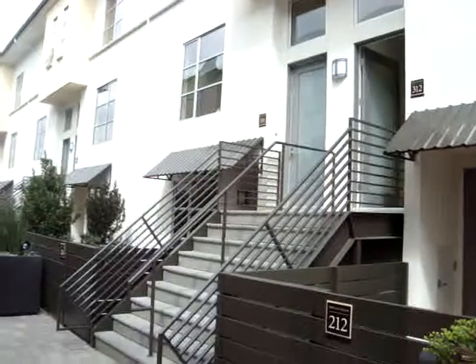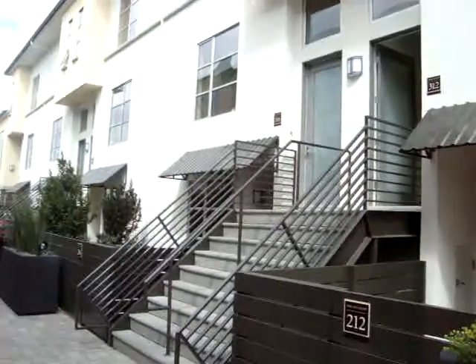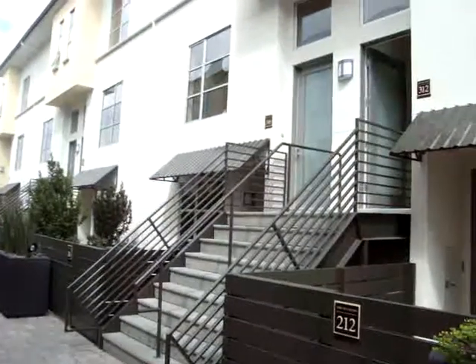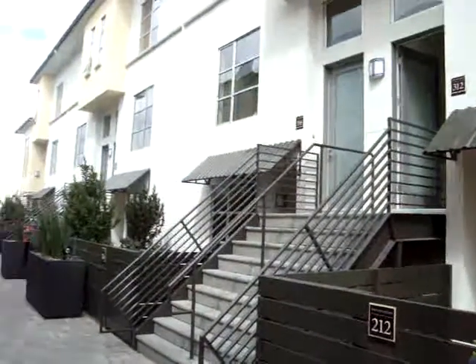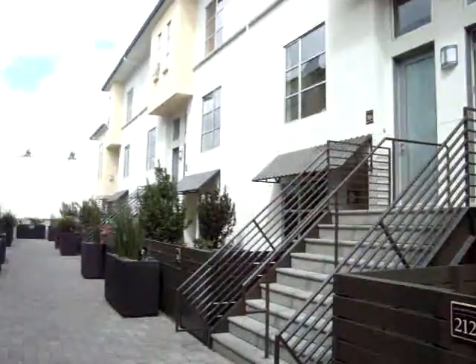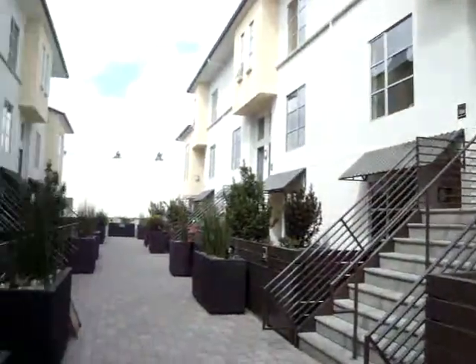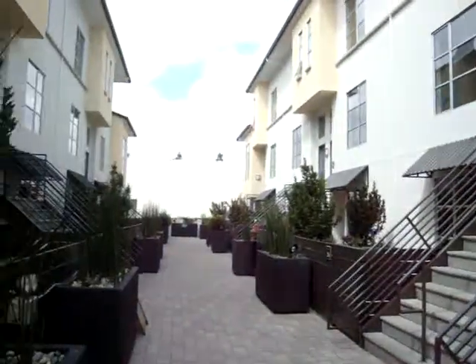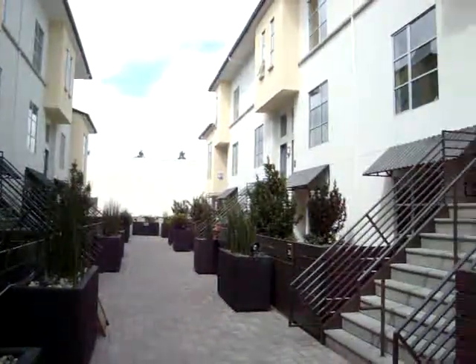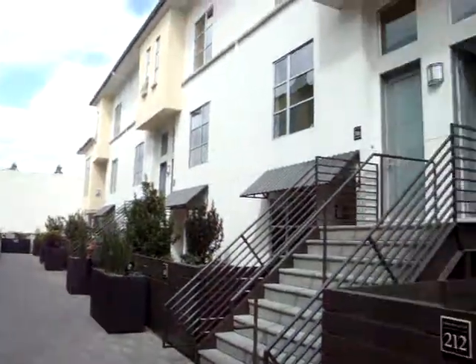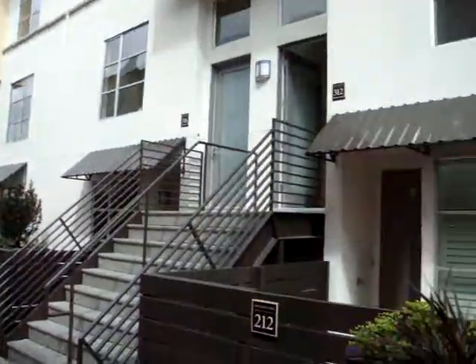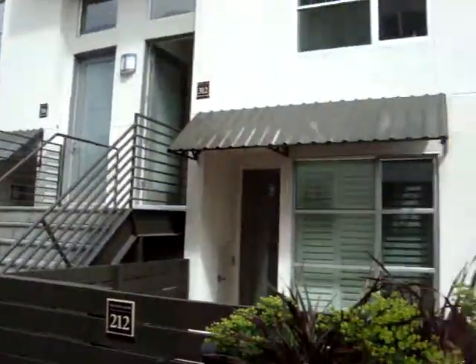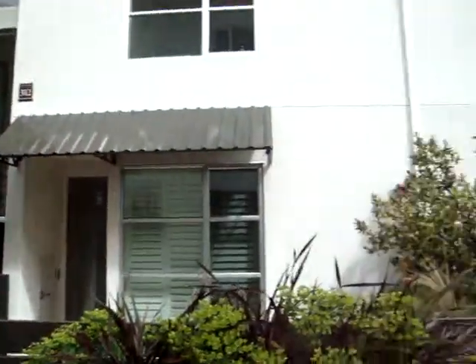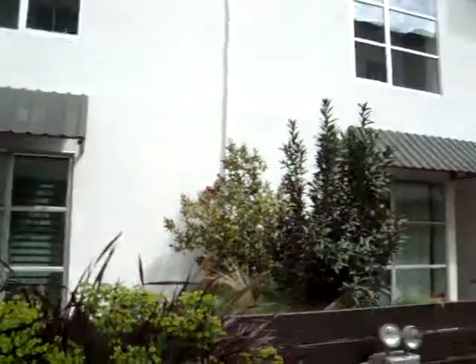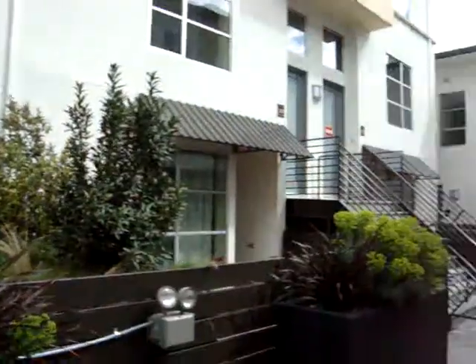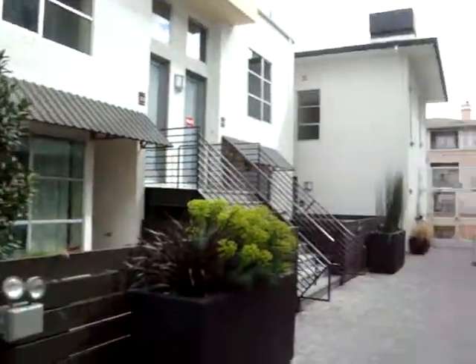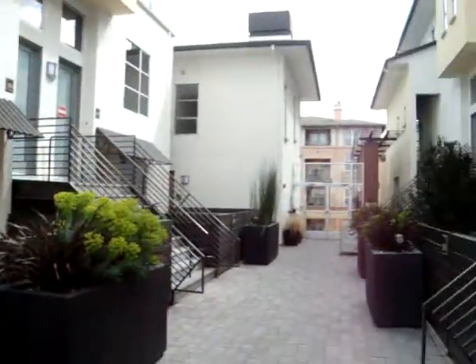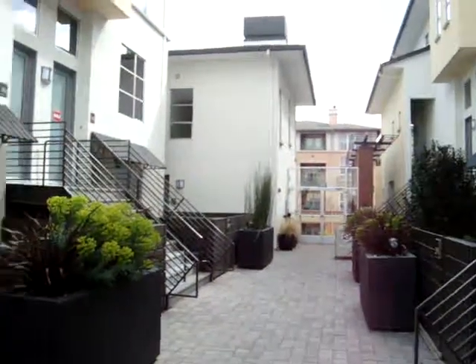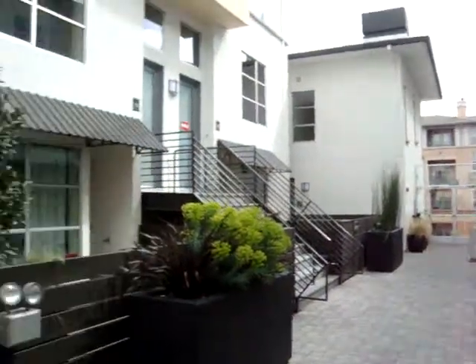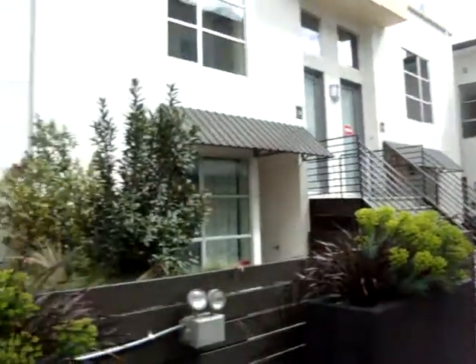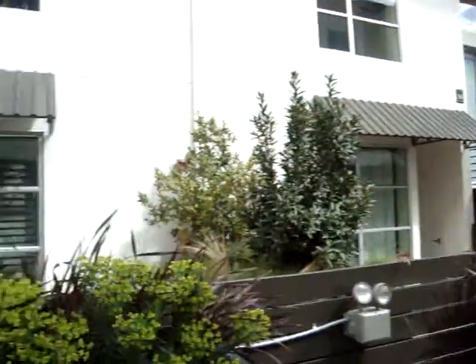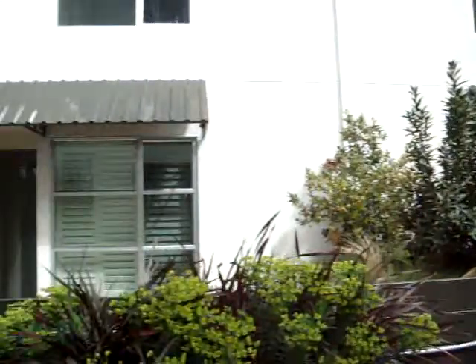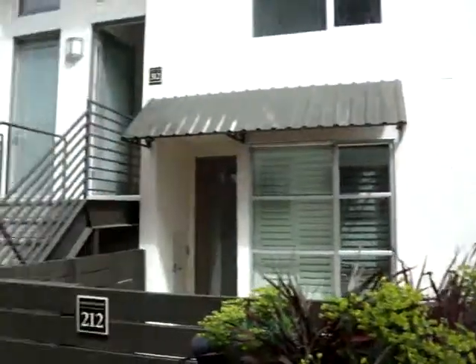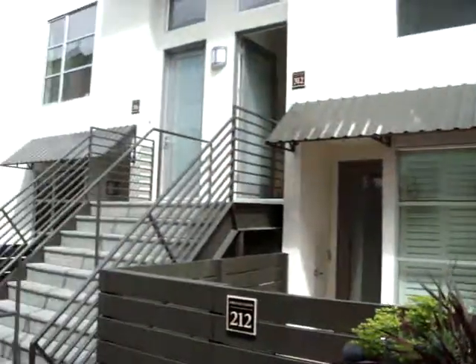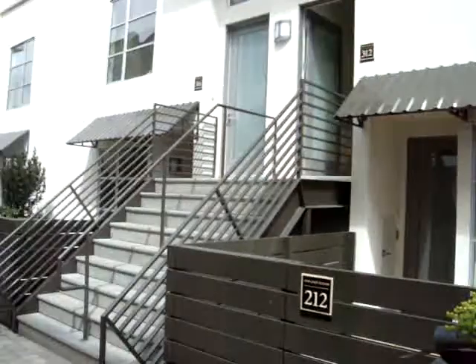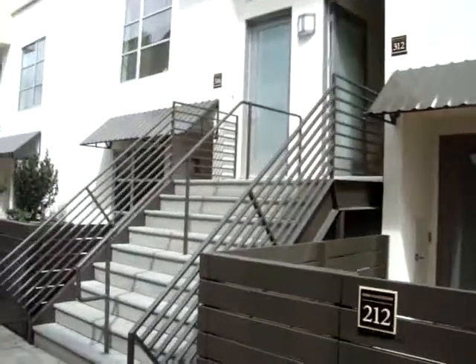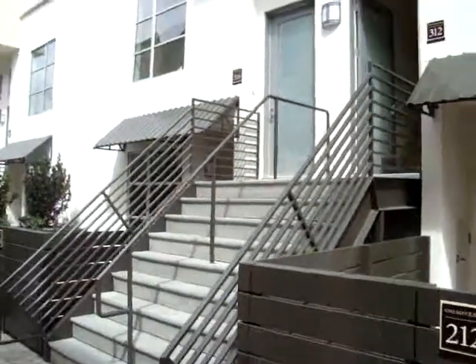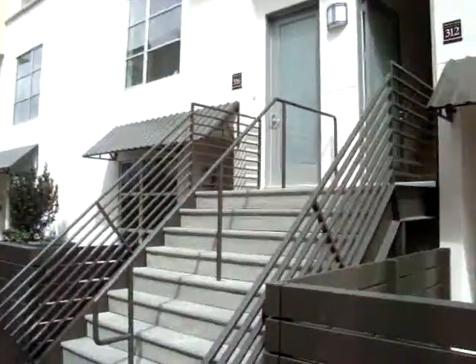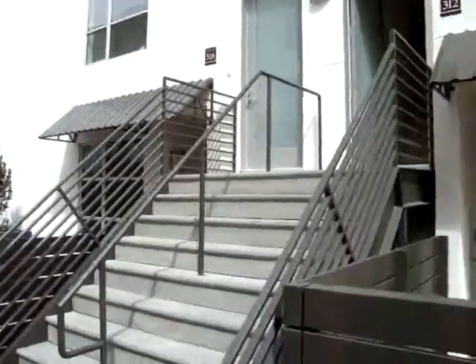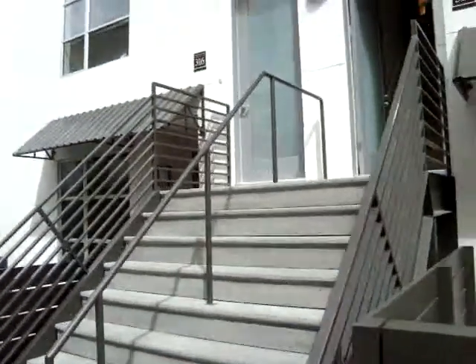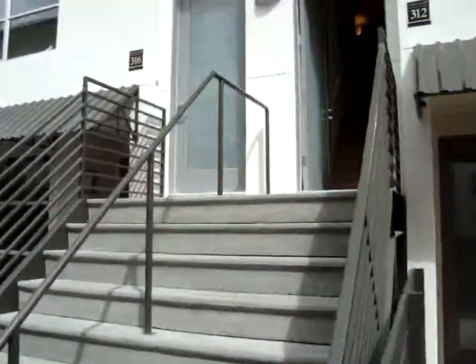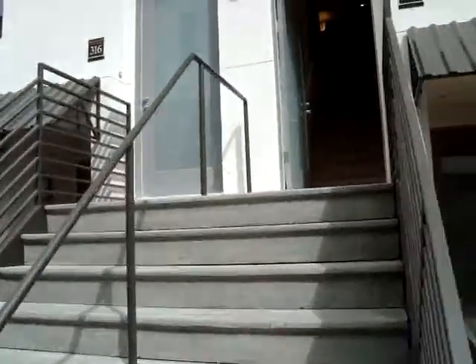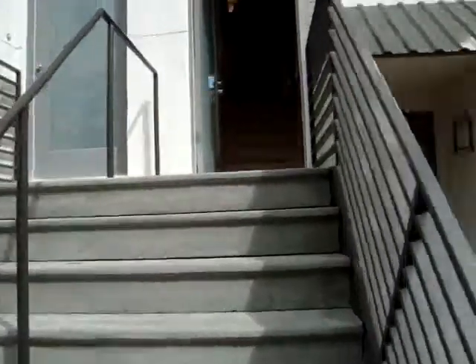Hi, my name is Tiffany, and this is my fabulous new townhome in downtown San Jose. I am so excited. I want to share it with everyone. So let's go on a tour.